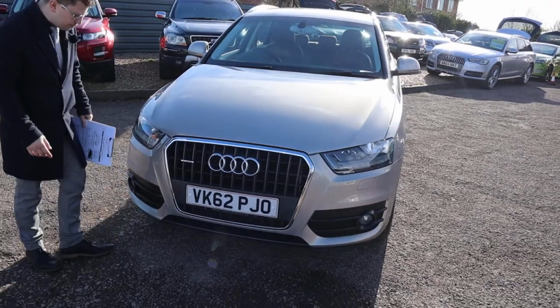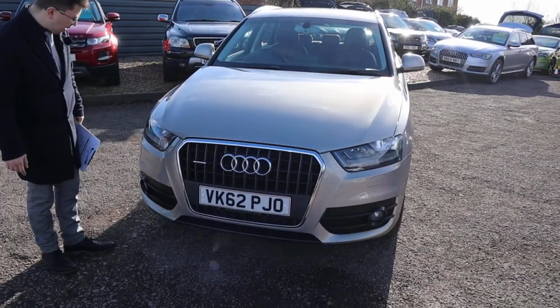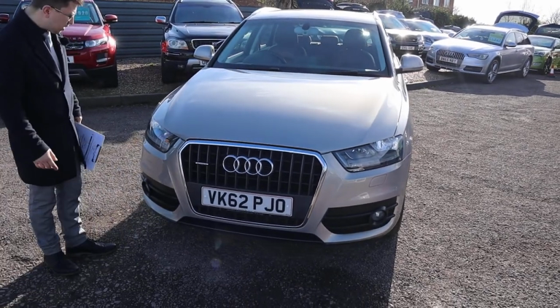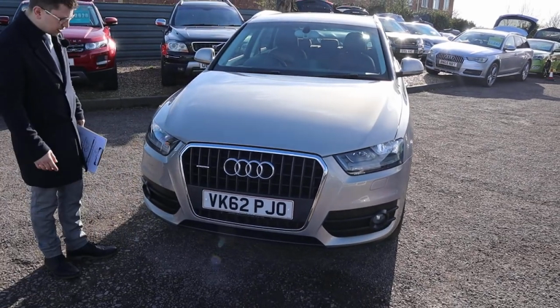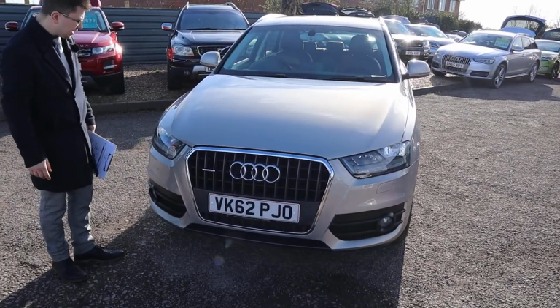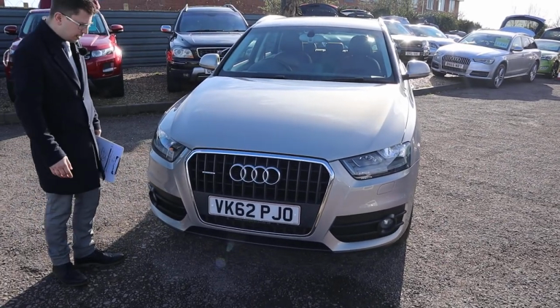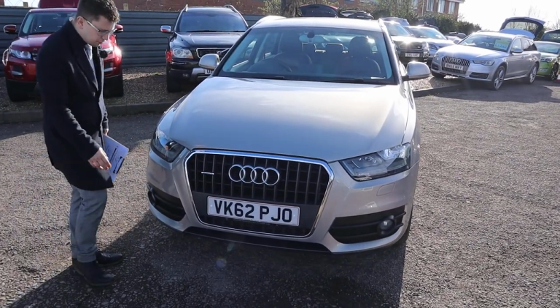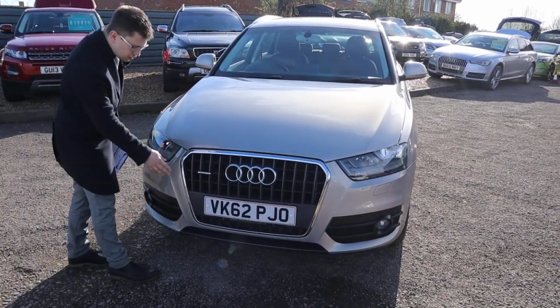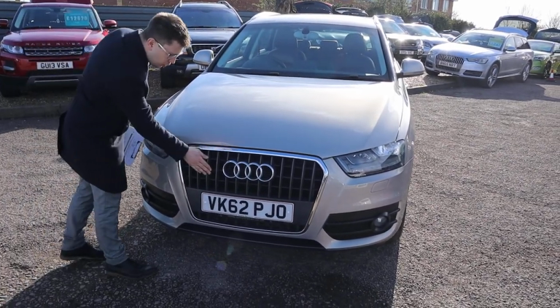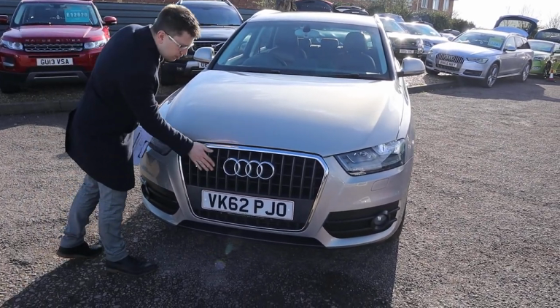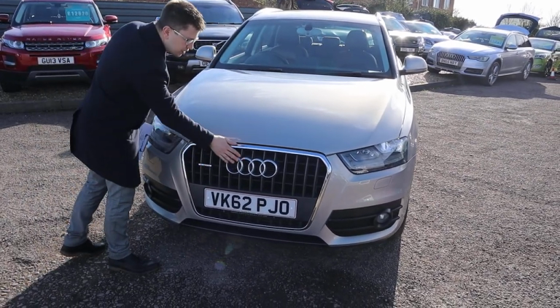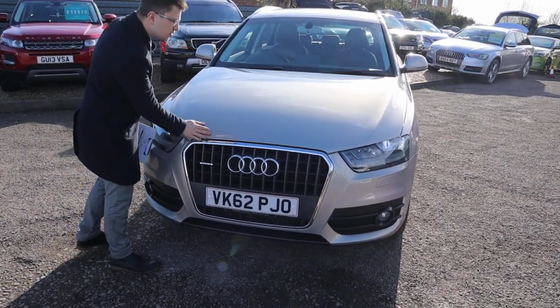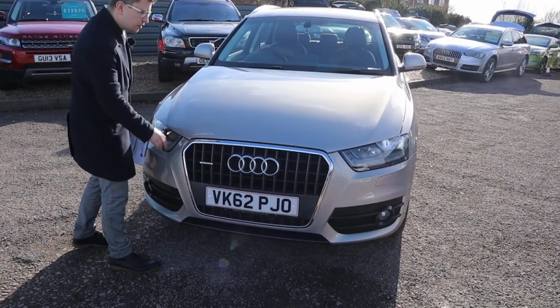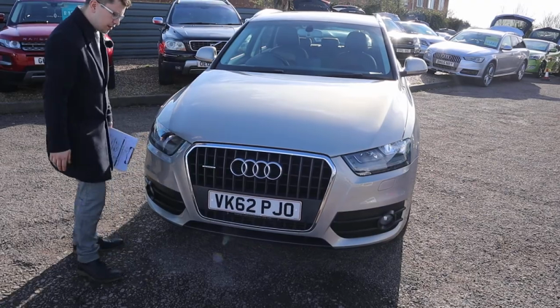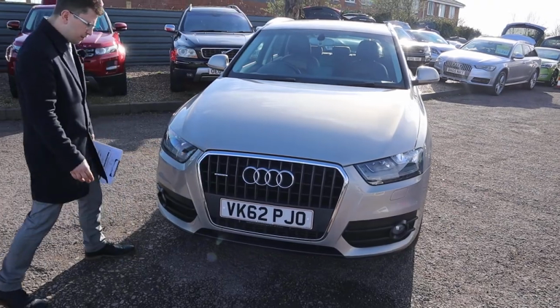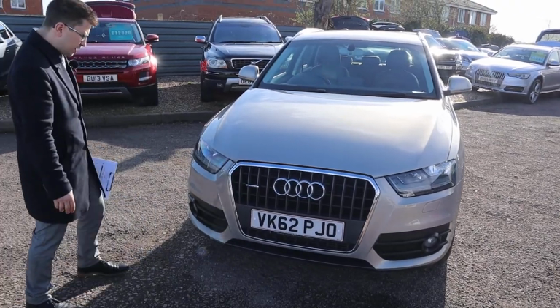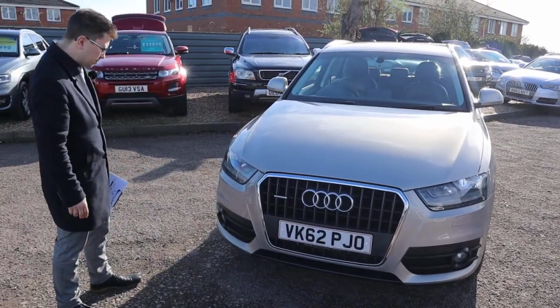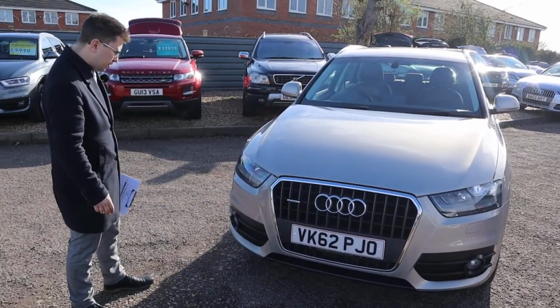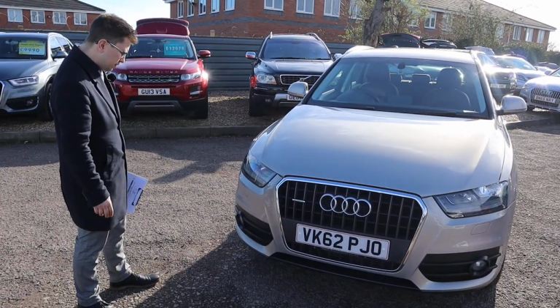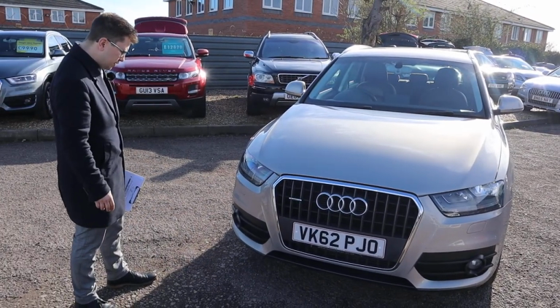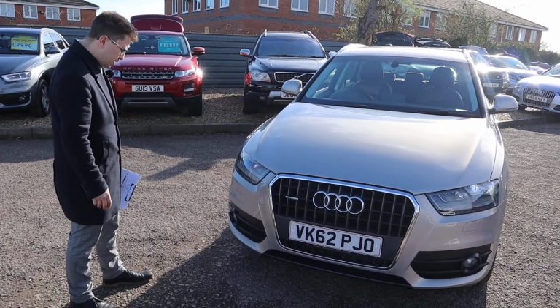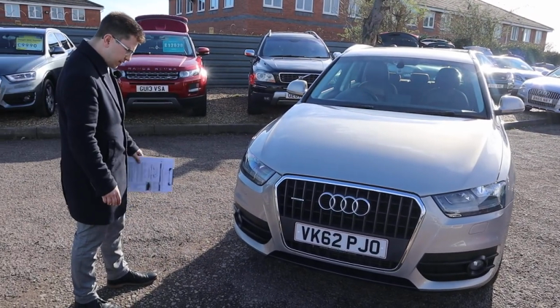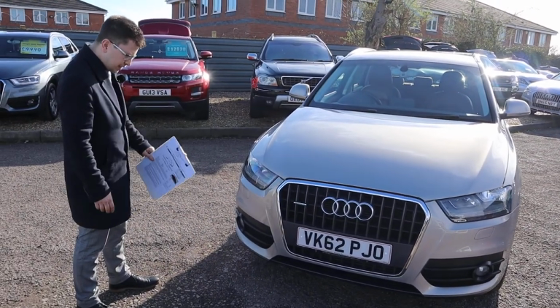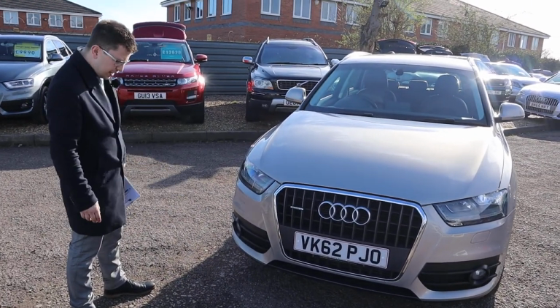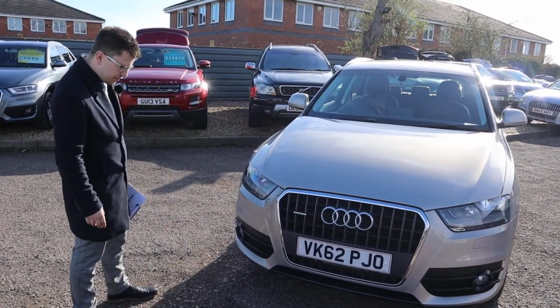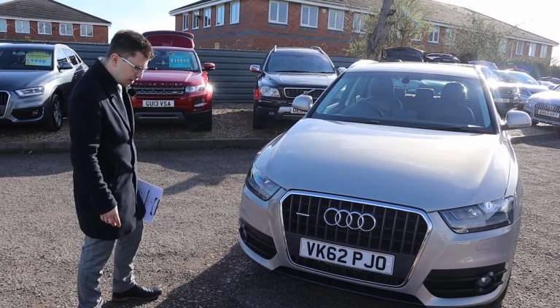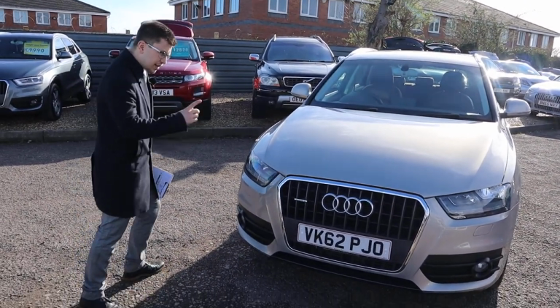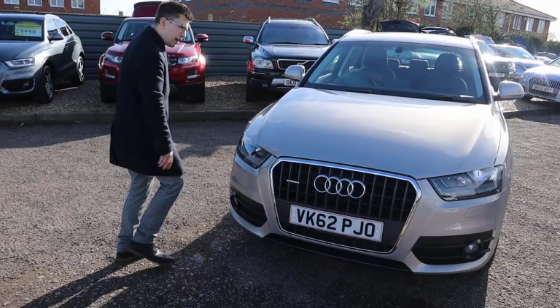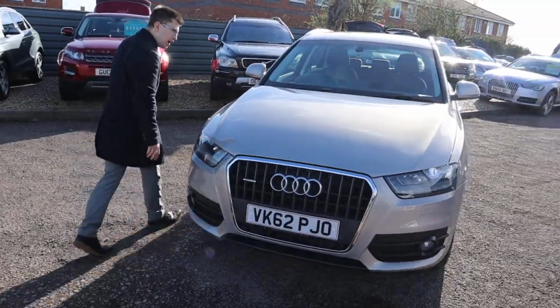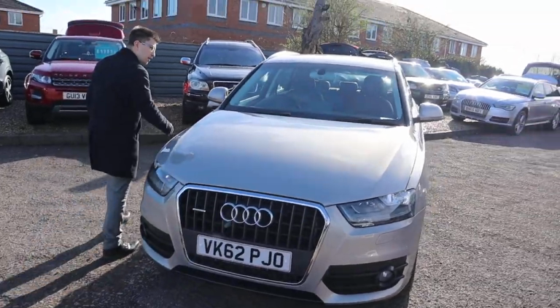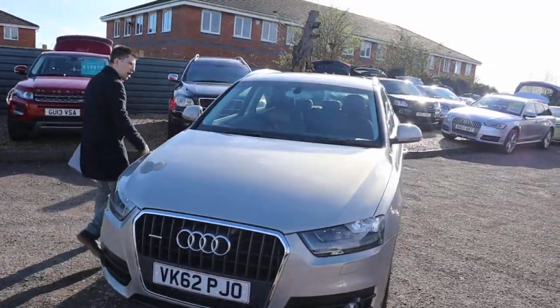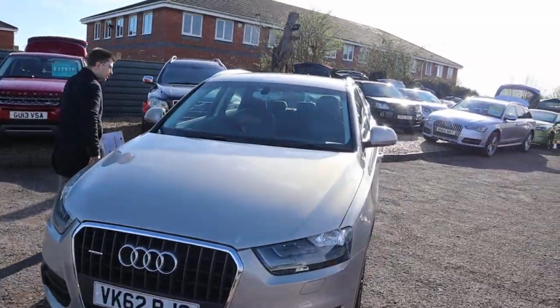The paintwork on this car is exceptional. Got your Quattro badge in there as well. The front of the car is beautiful — front sensors there. Let's head to the back of the car and work our way in.